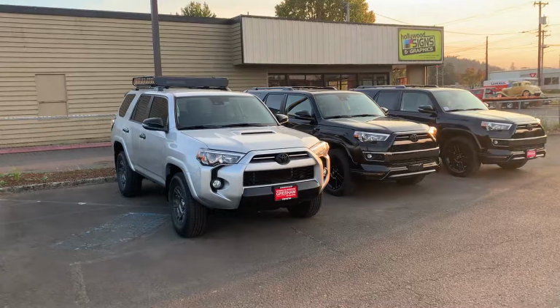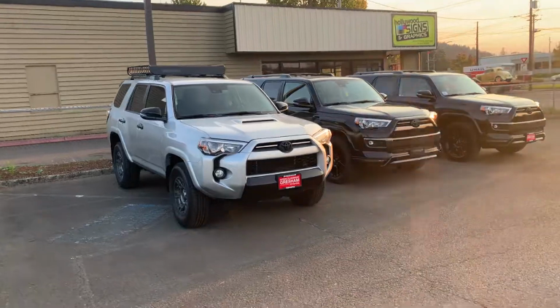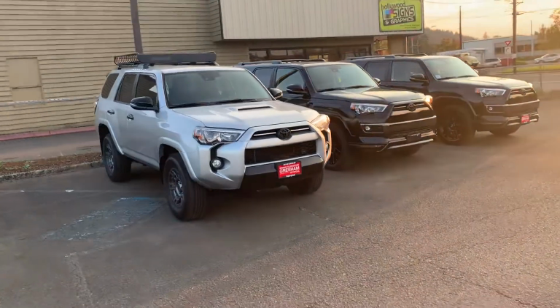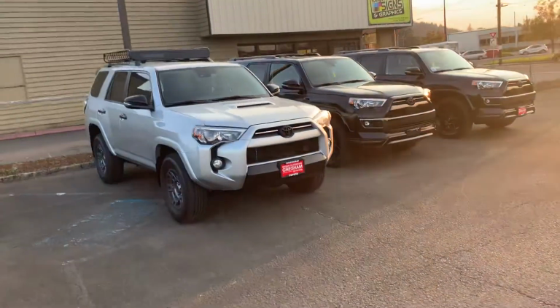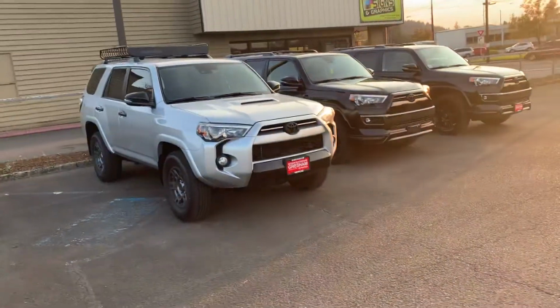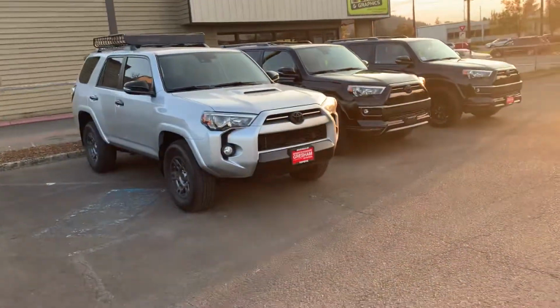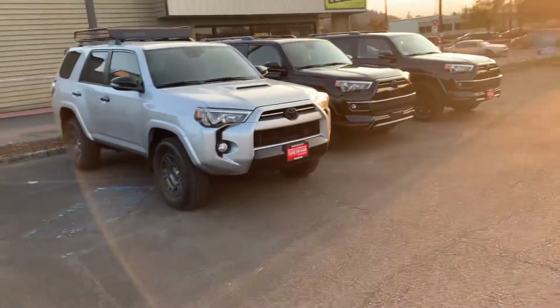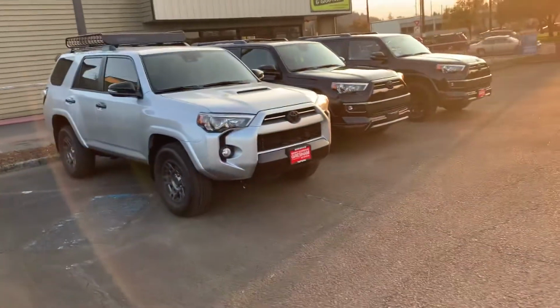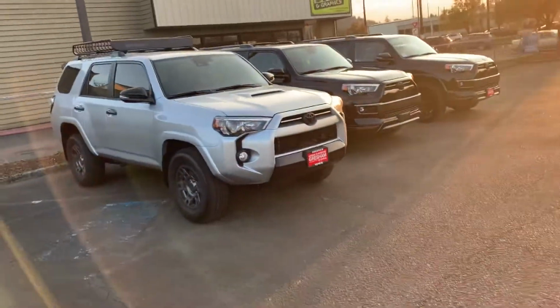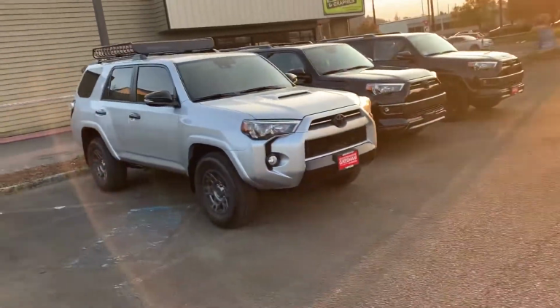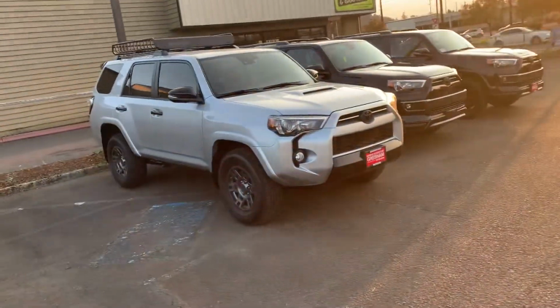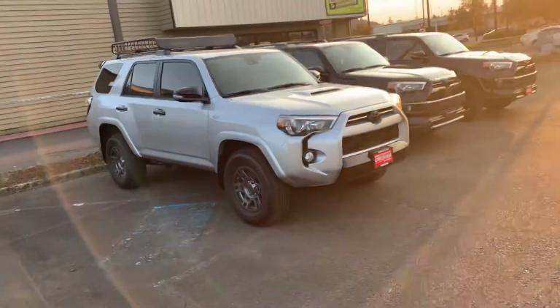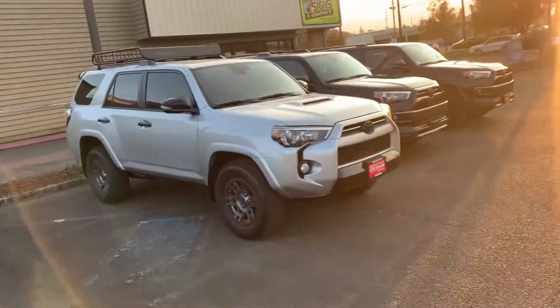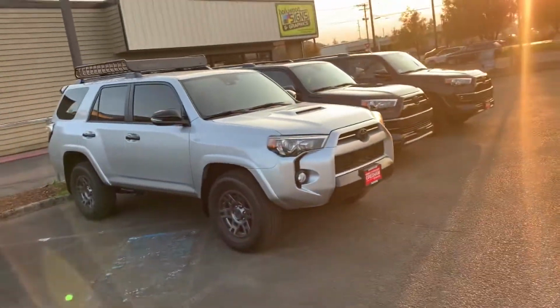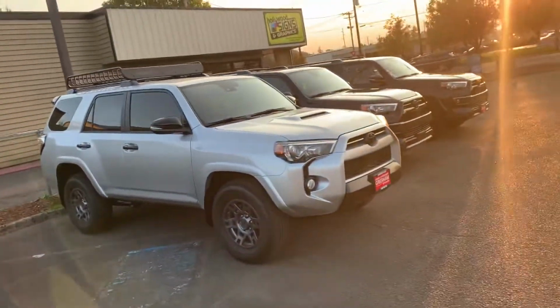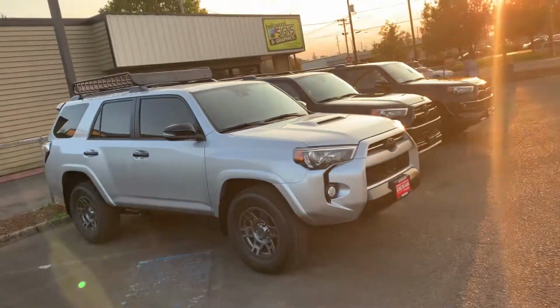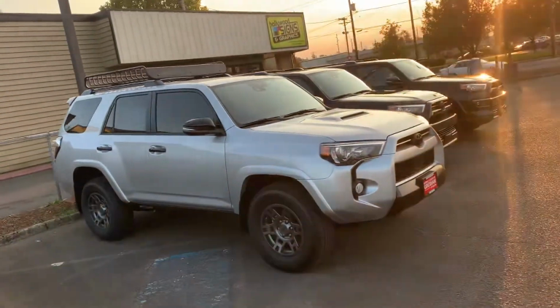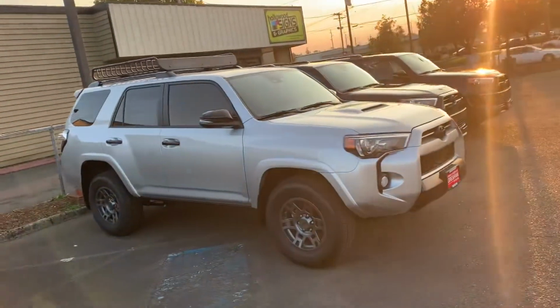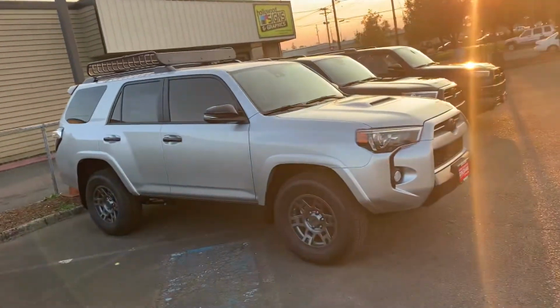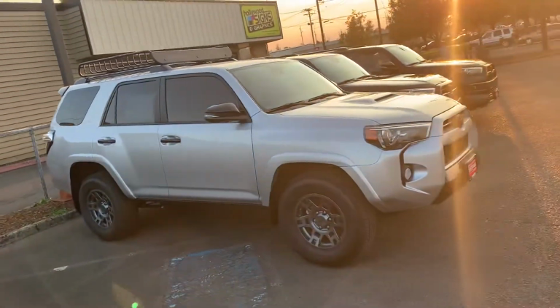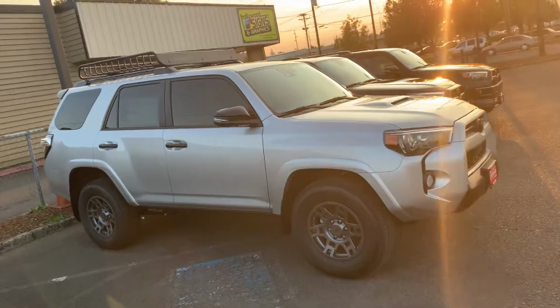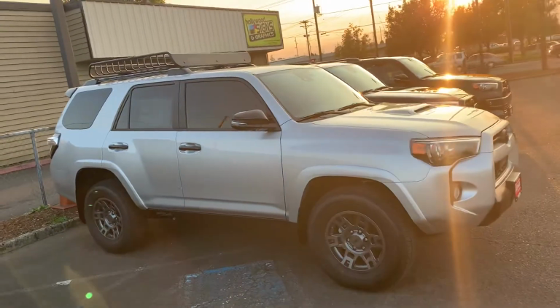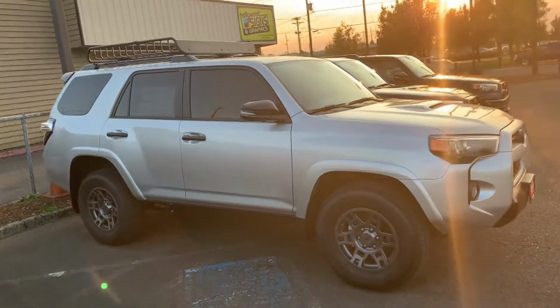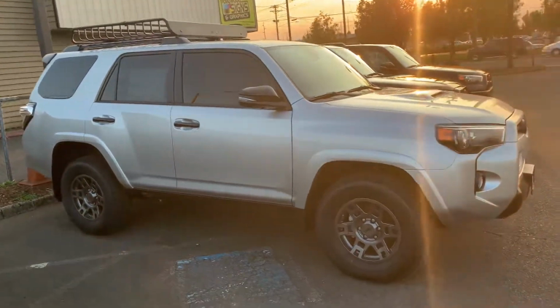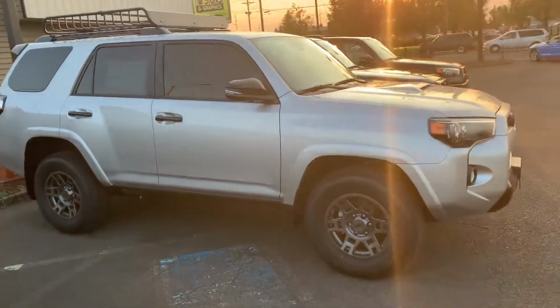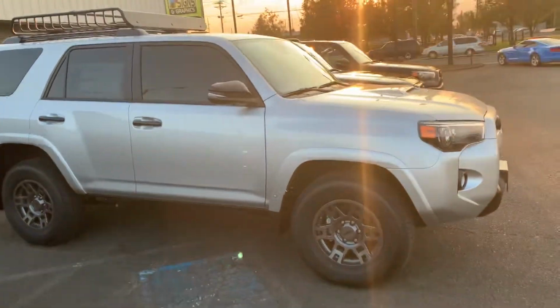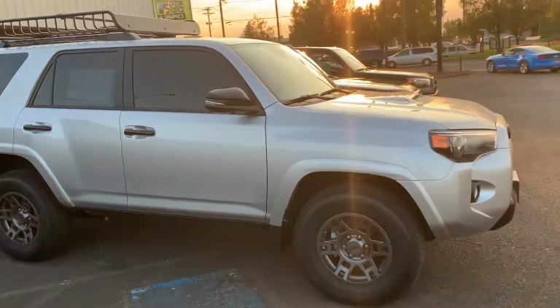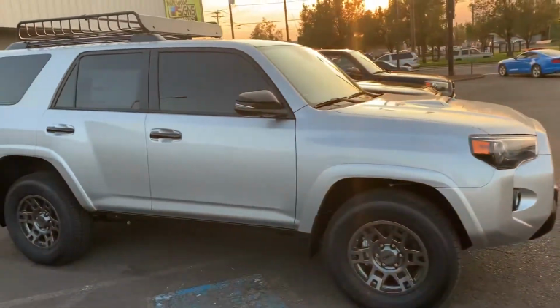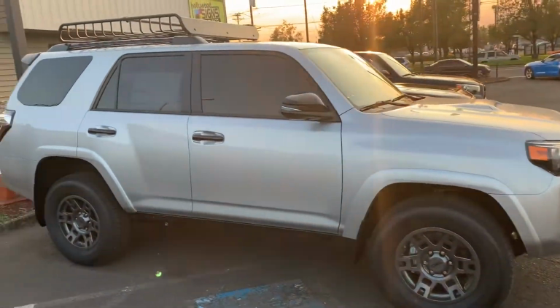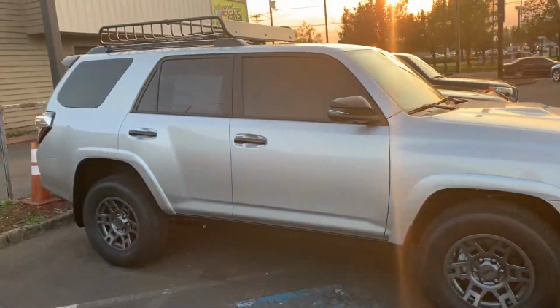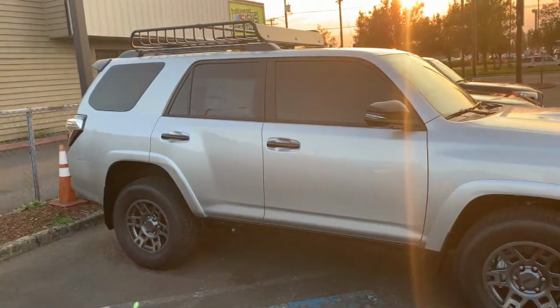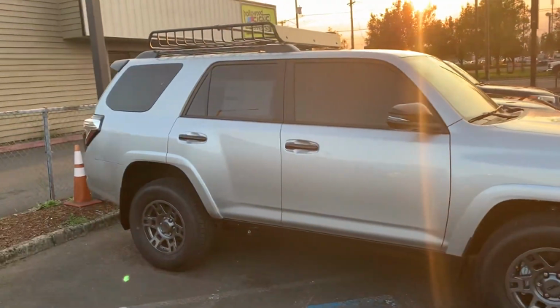Gat over here at Gresham Toyota. The 4Runner is coming out pretty sweet. This is a Venture 4Runner, TRD off-road platform, so you got the crawl control.